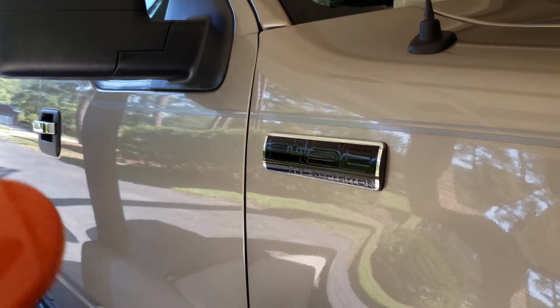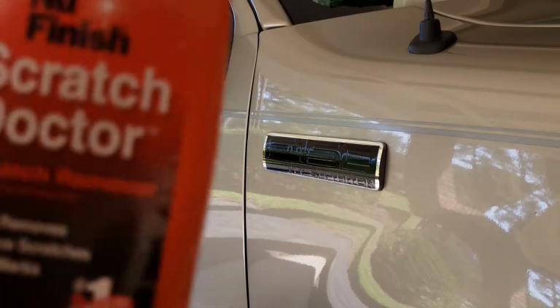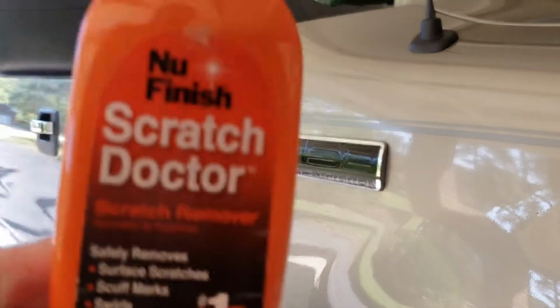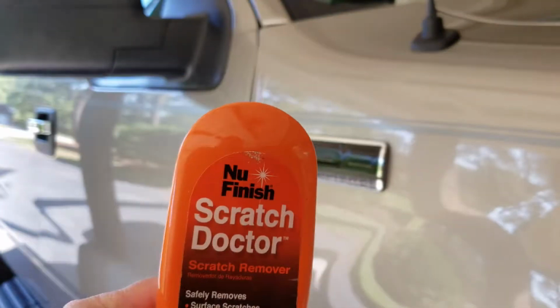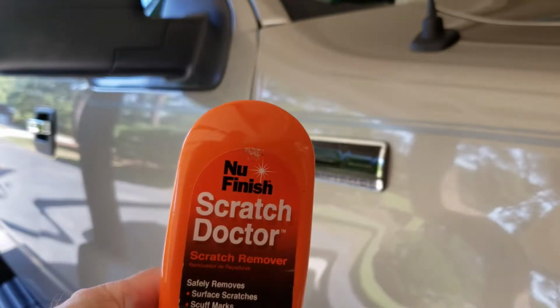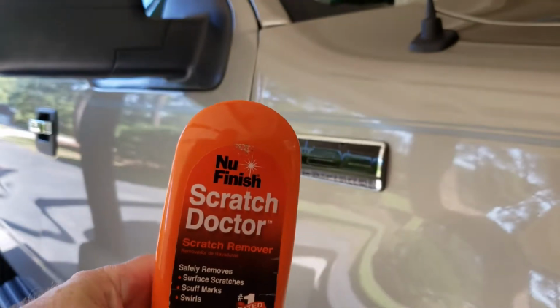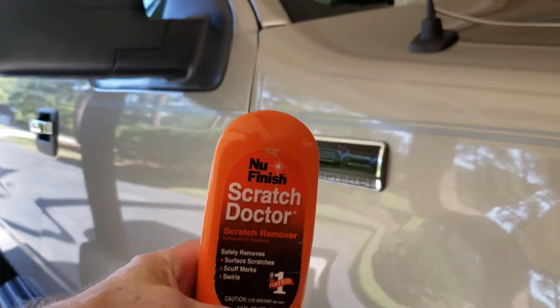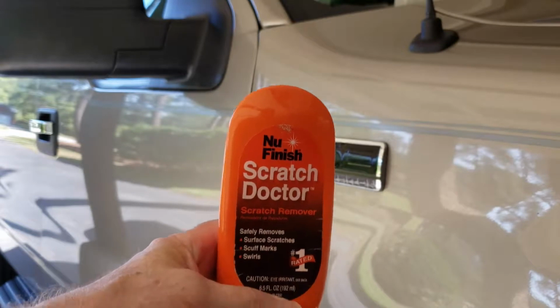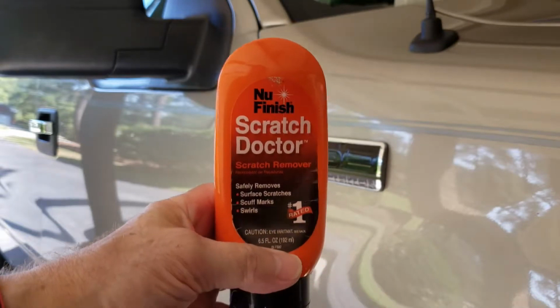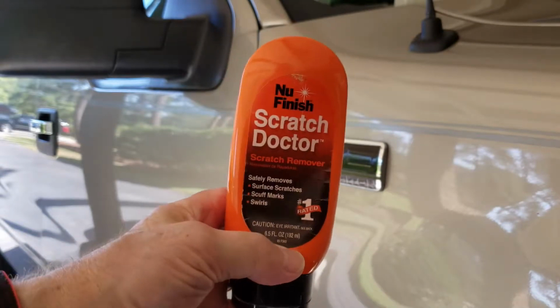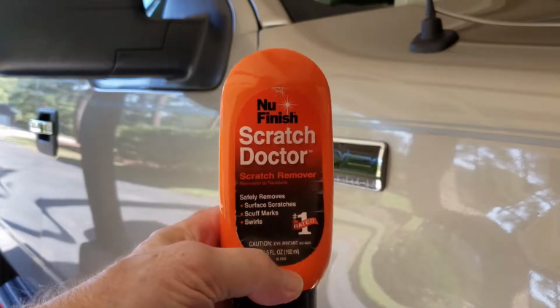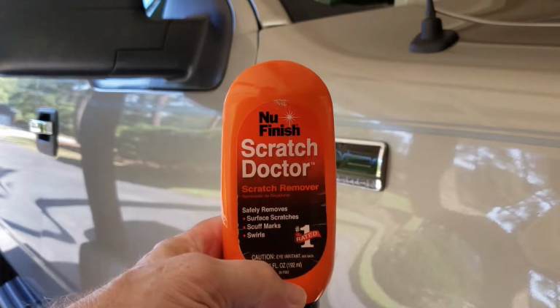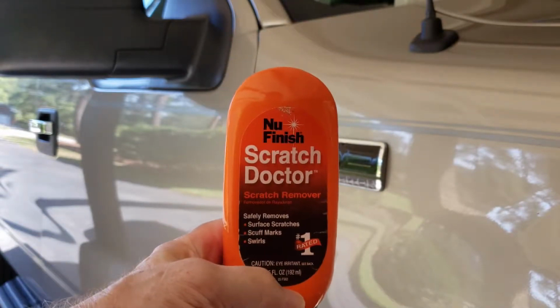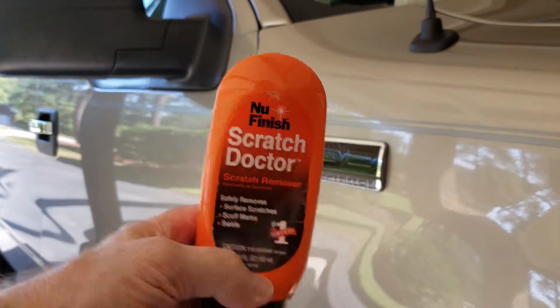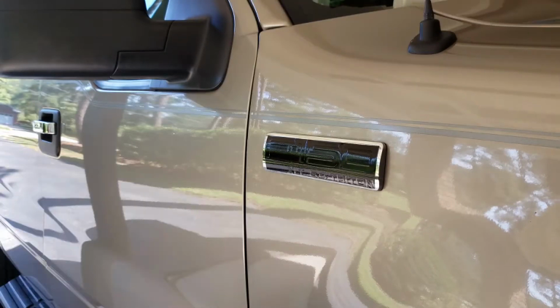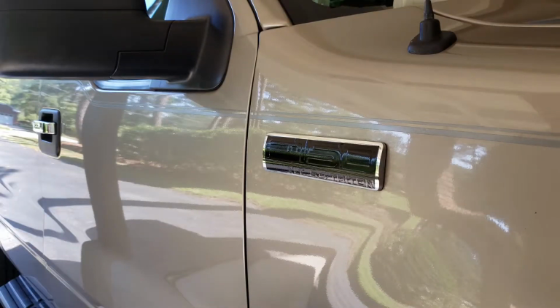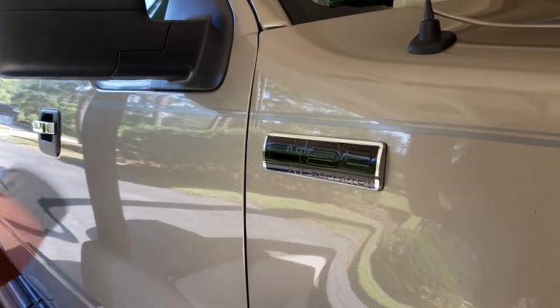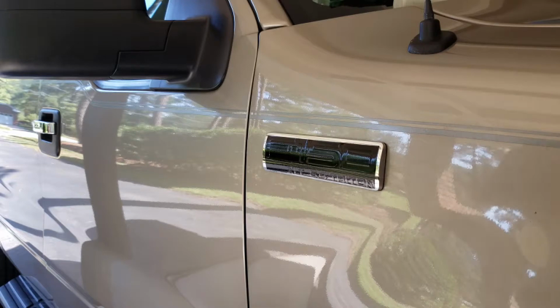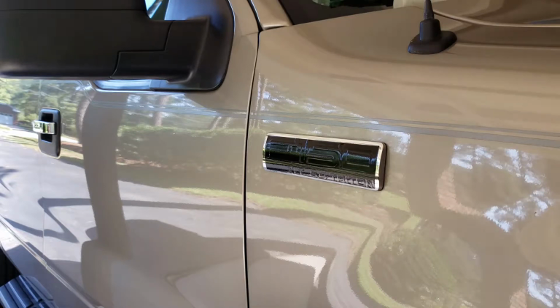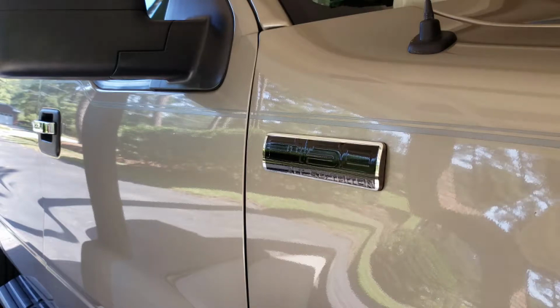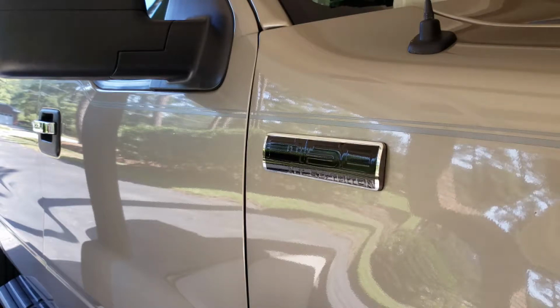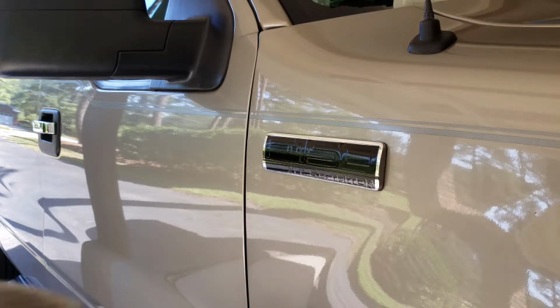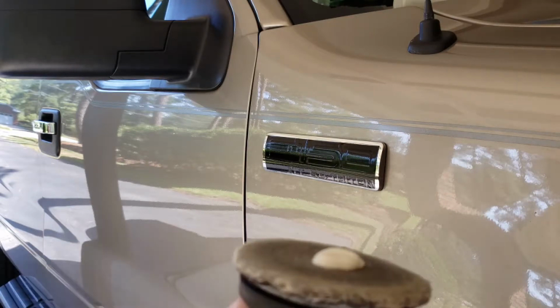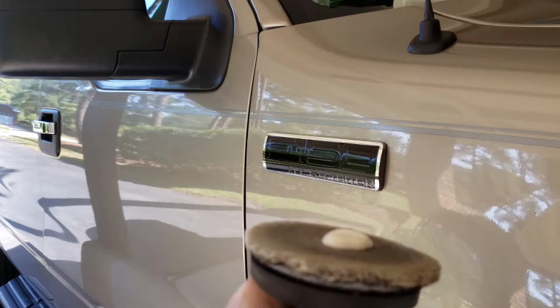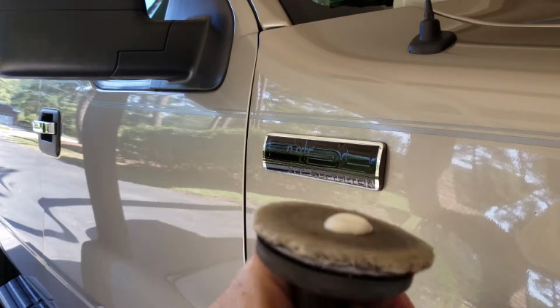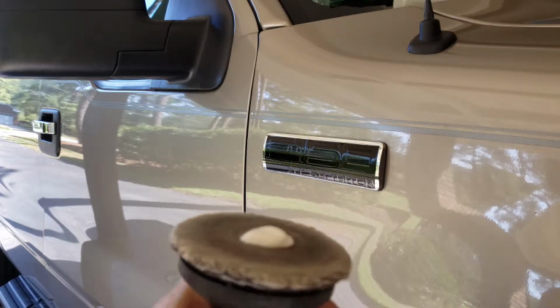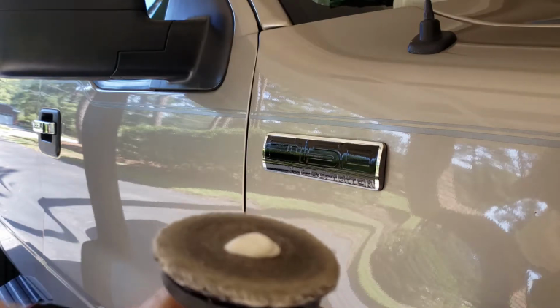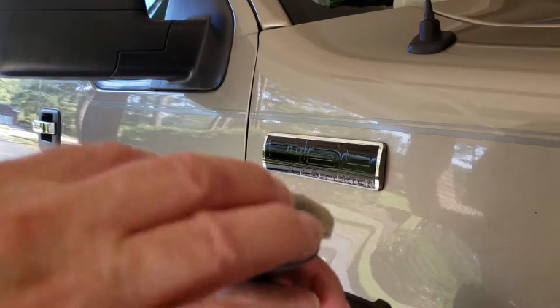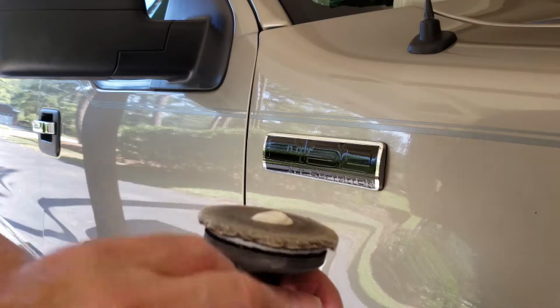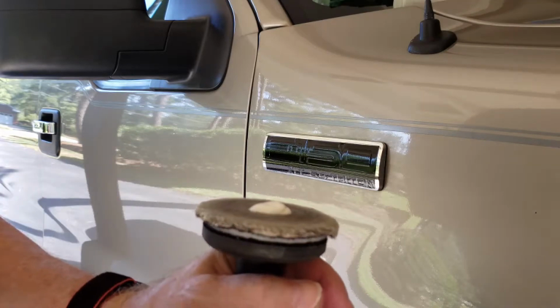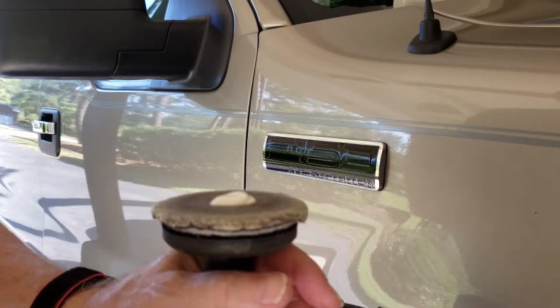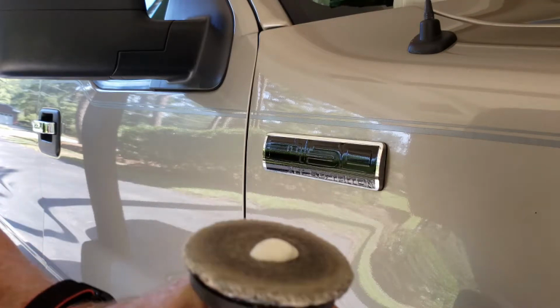Now we are ready to buff off the unwanted paint using a mild polishing compound. I am using New Finish Scratch Doctor. Place a small dab on a thin polishing pad and work it into the pad to avoid slinging polish everywhere.